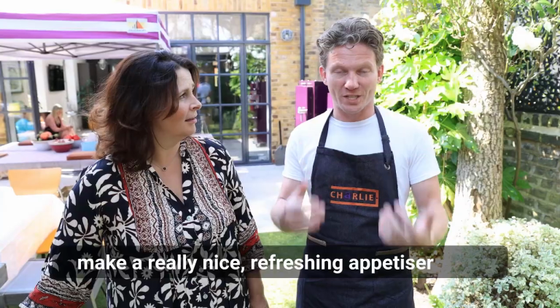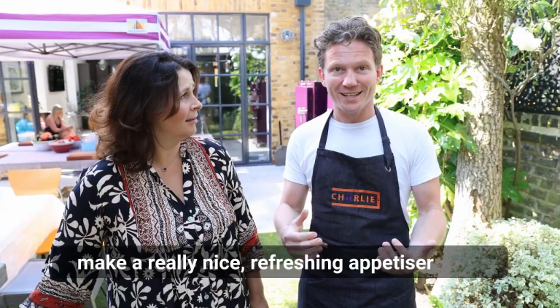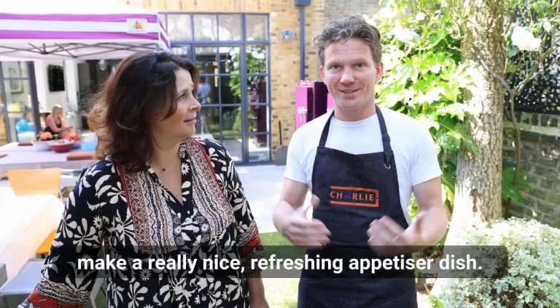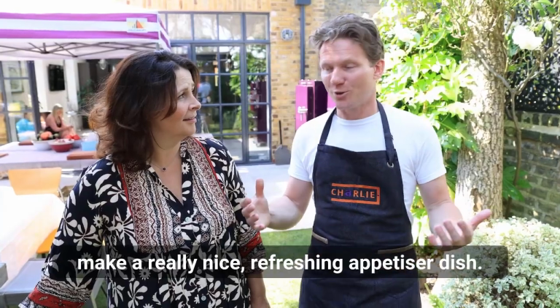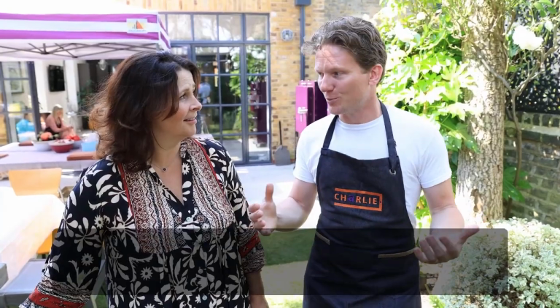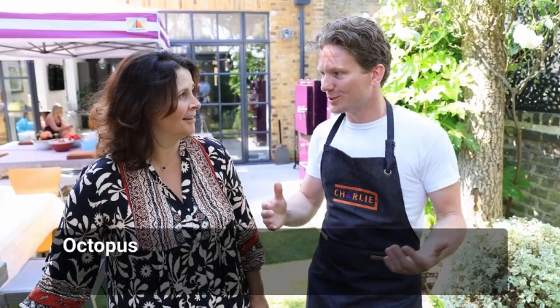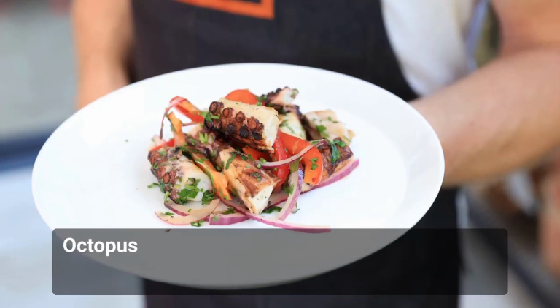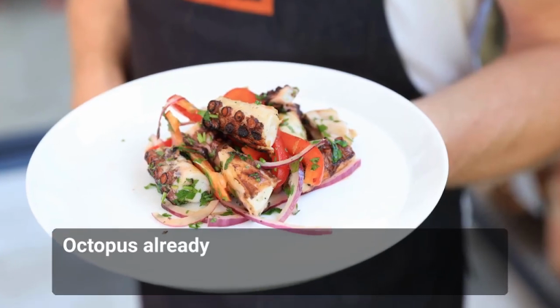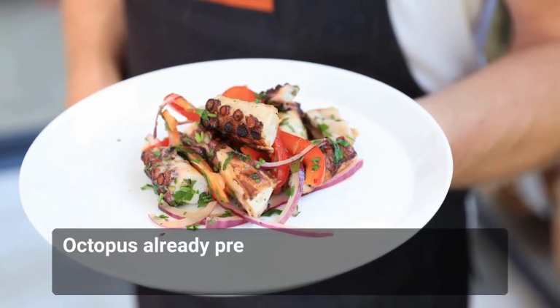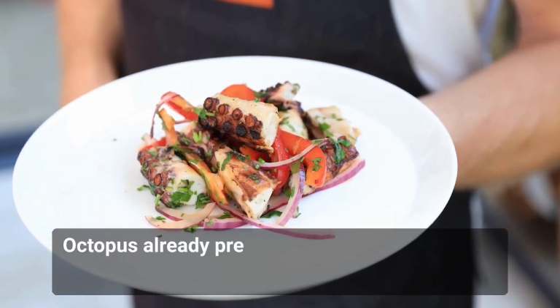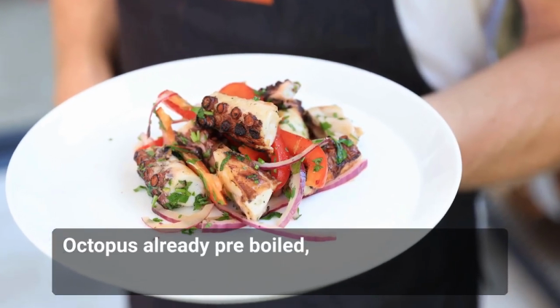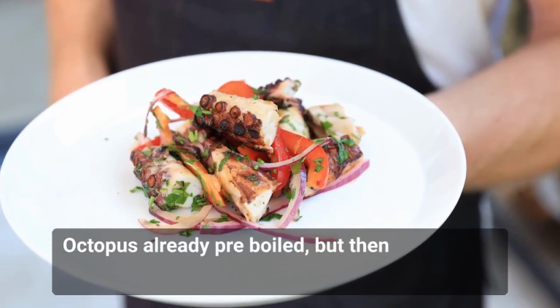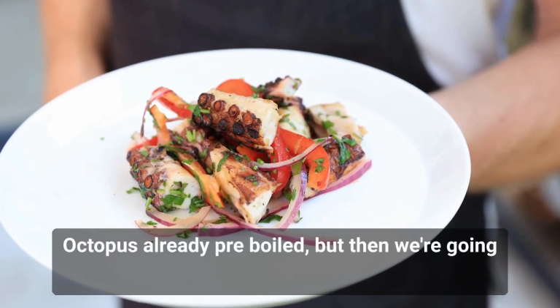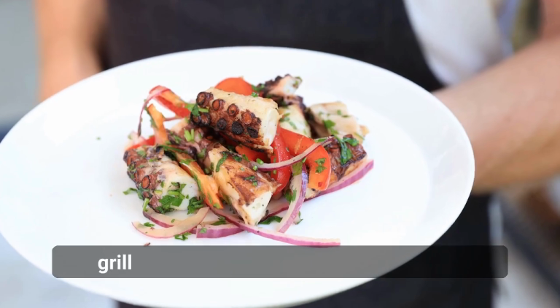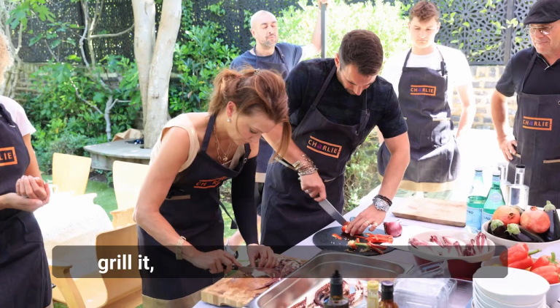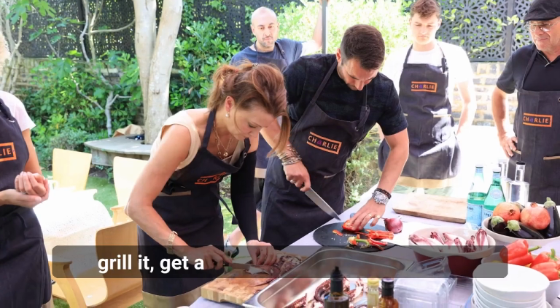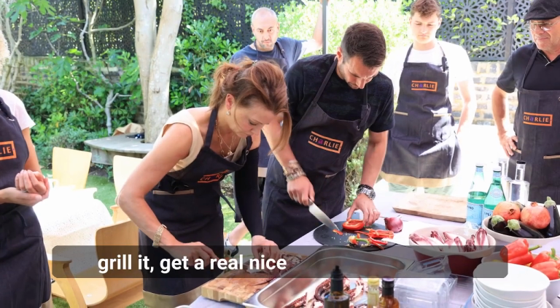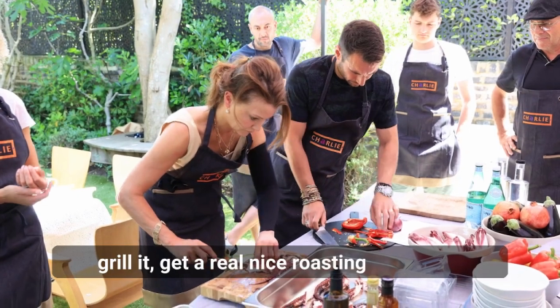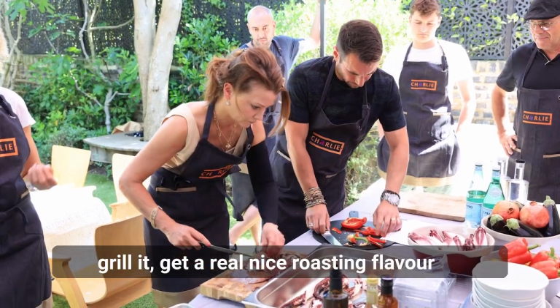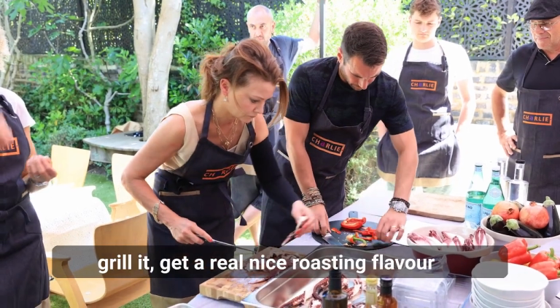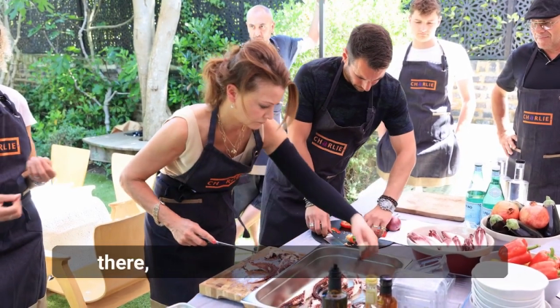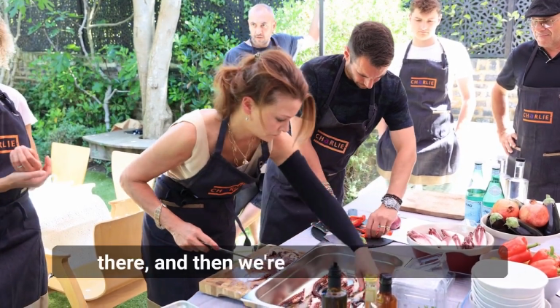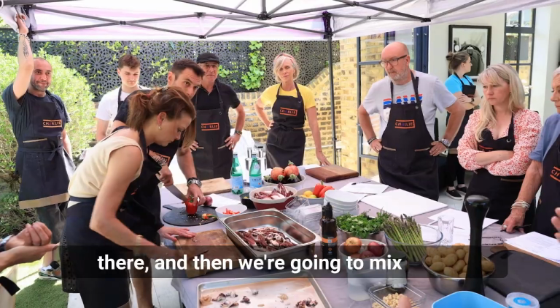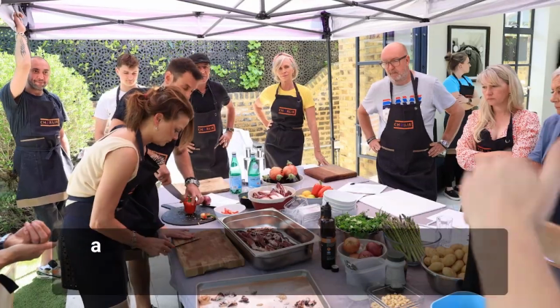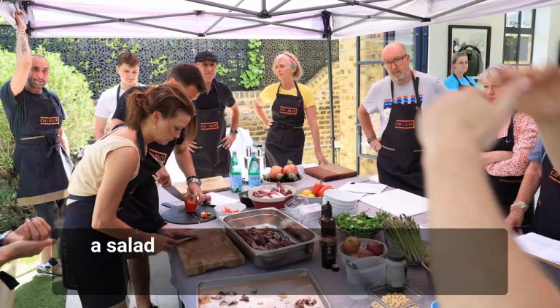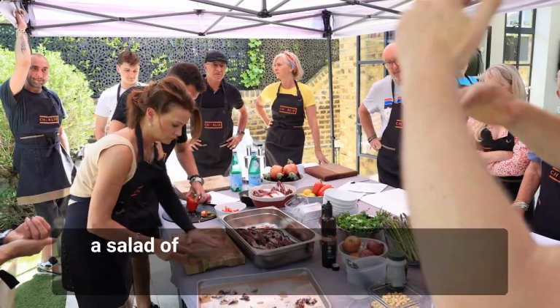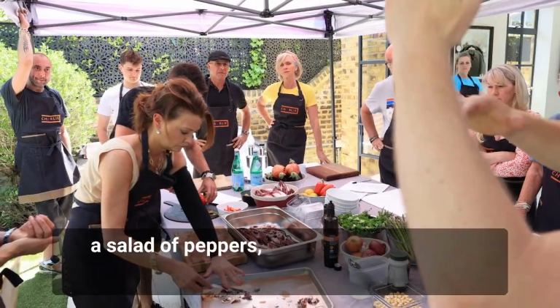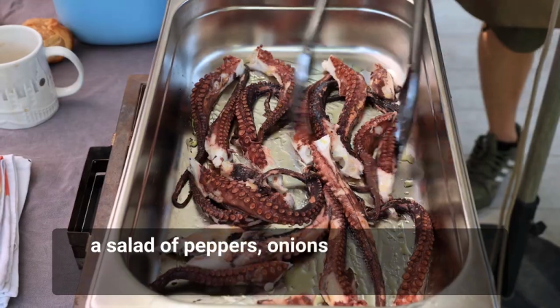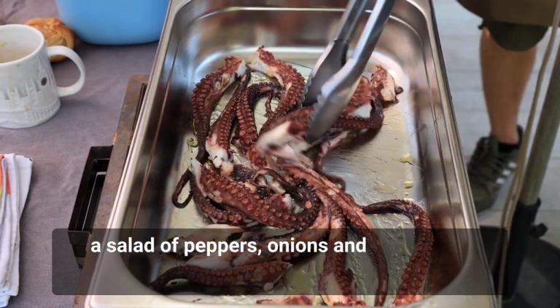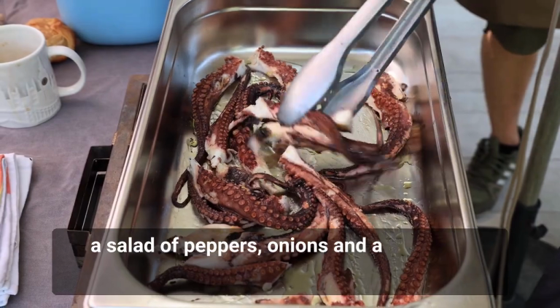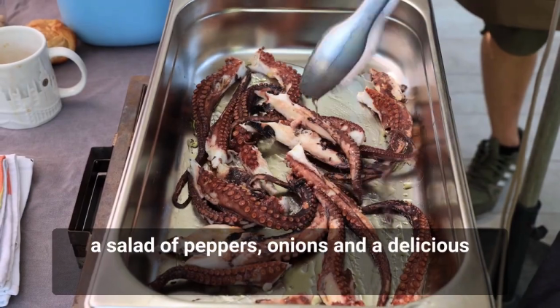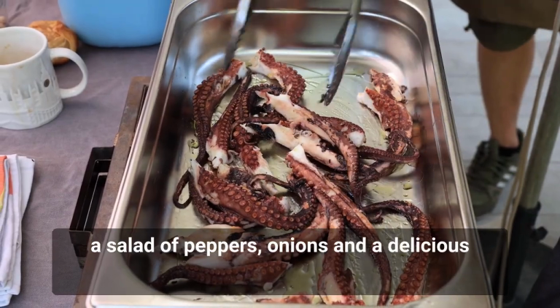The second dish is octopus, already pre-boiled, but then we're going to grill it to get a really nice roasting flavor on there, and then we're going to mix it with a salad of peppers, onions, and a delicious vinaigrette.